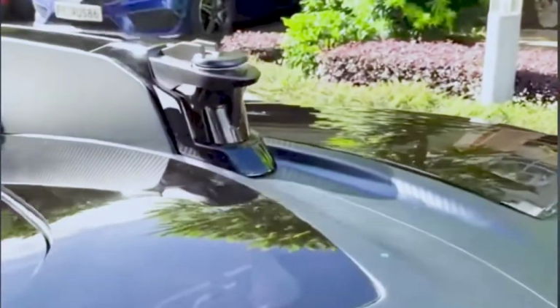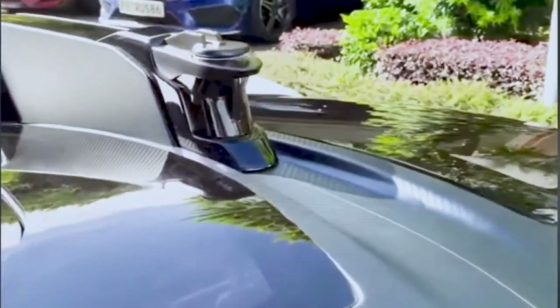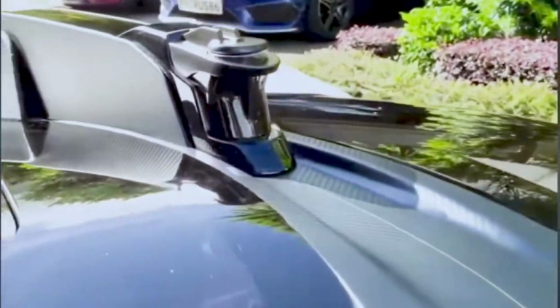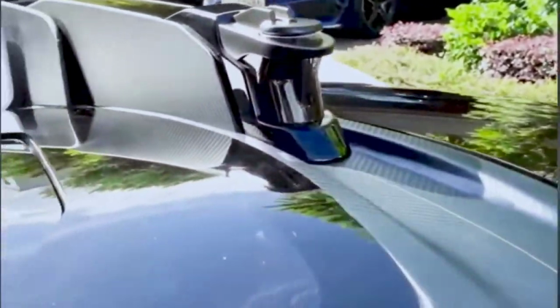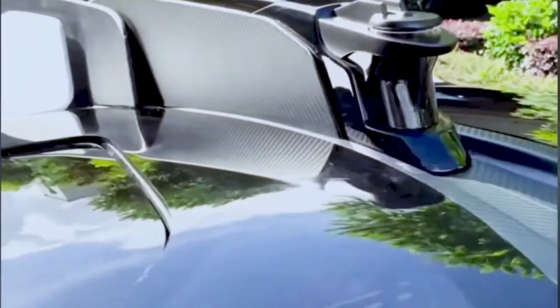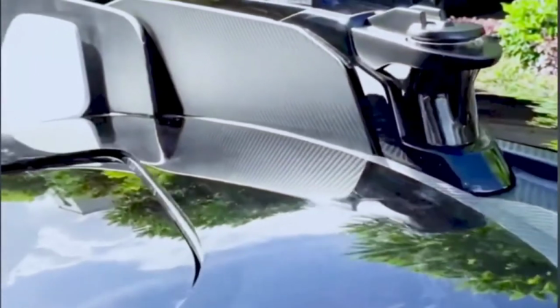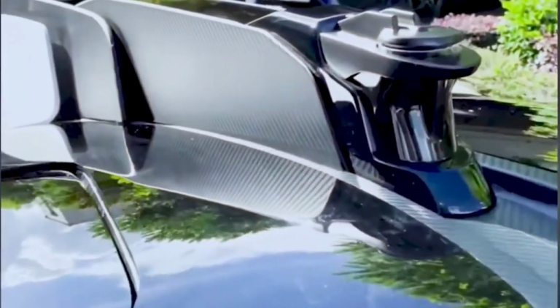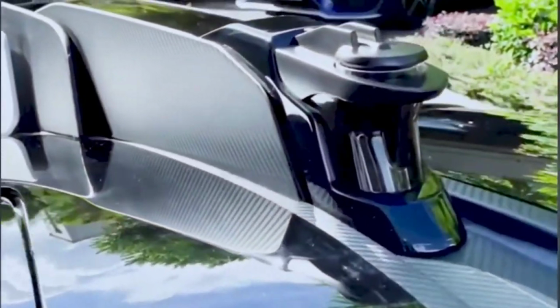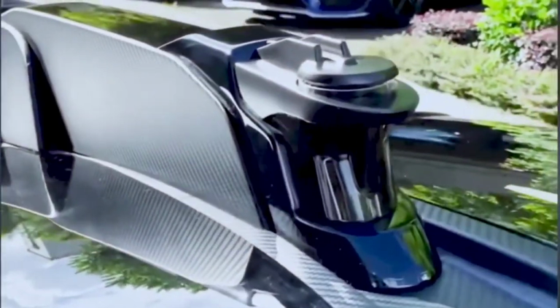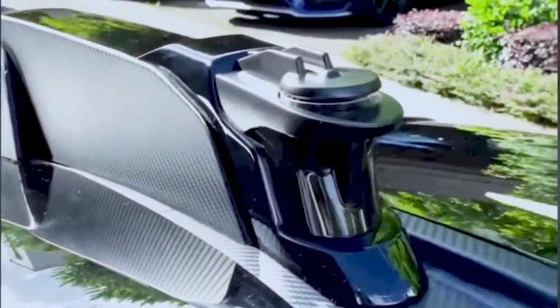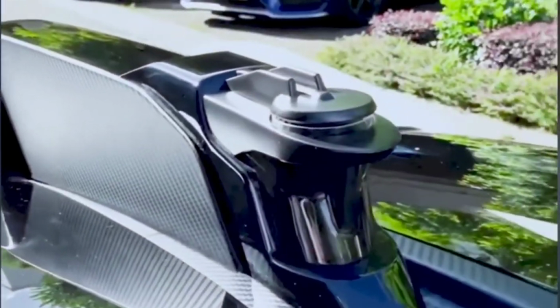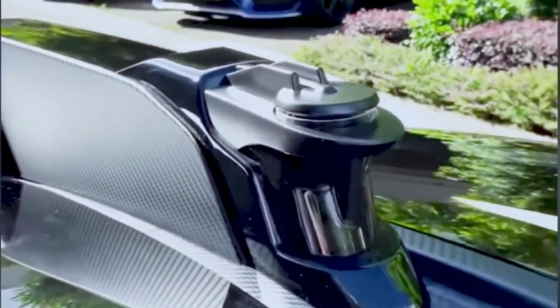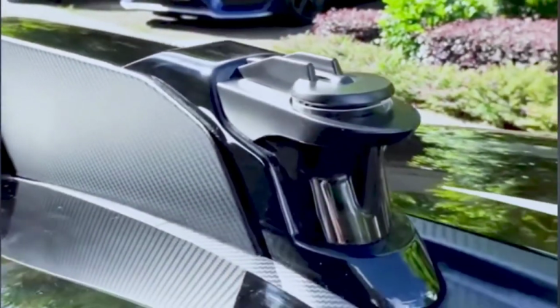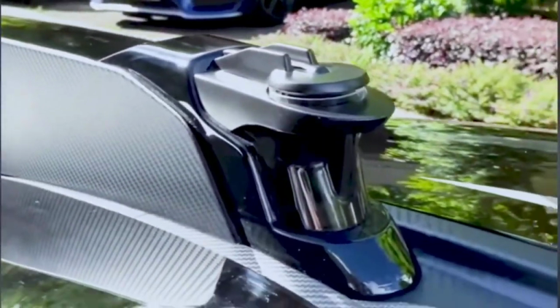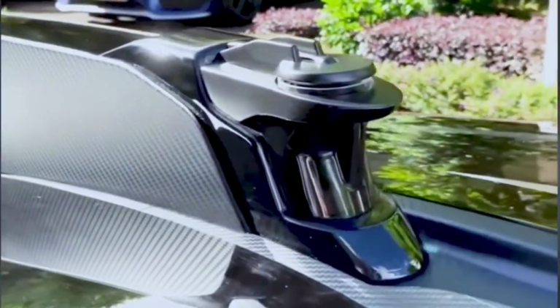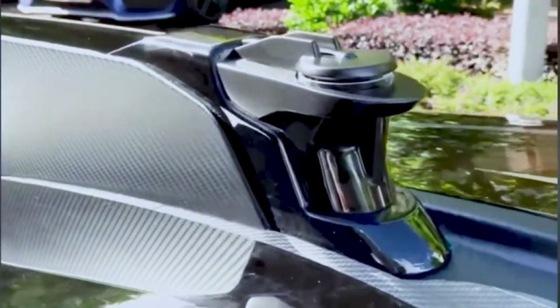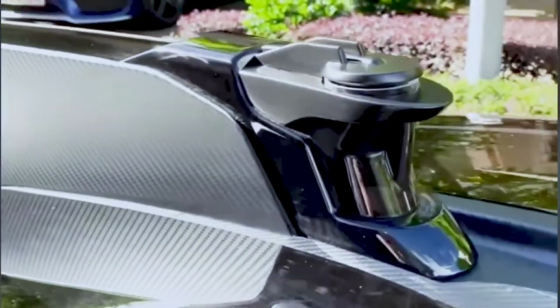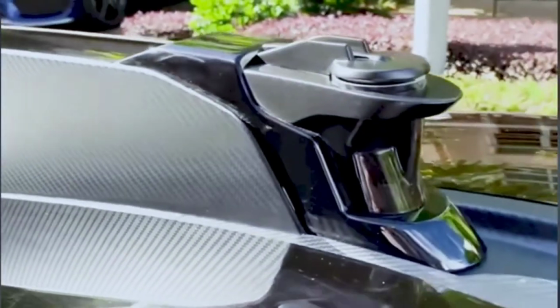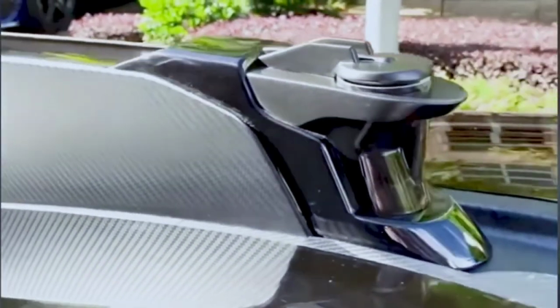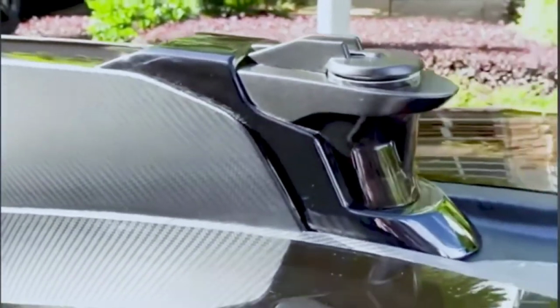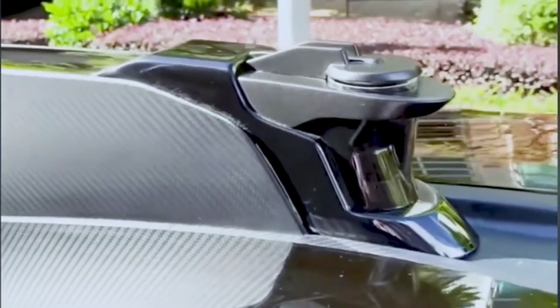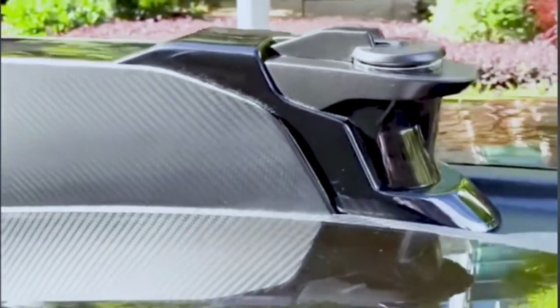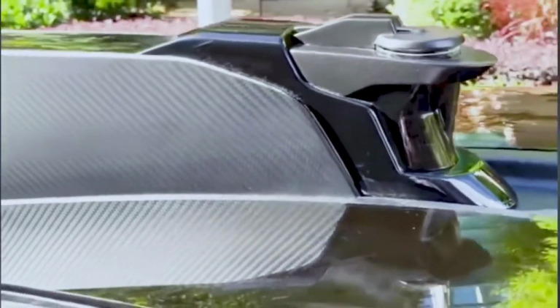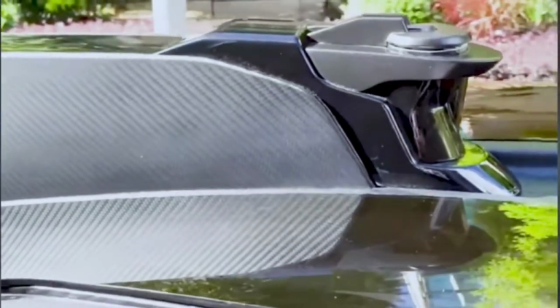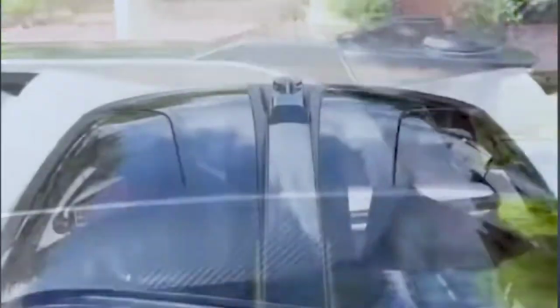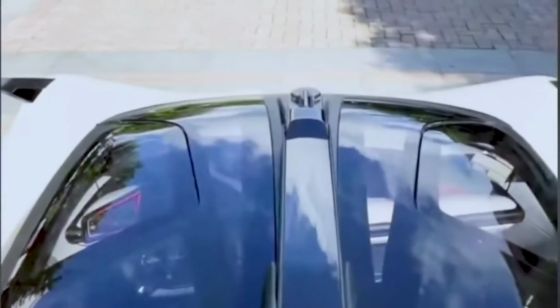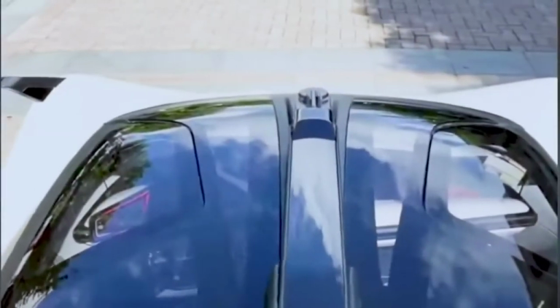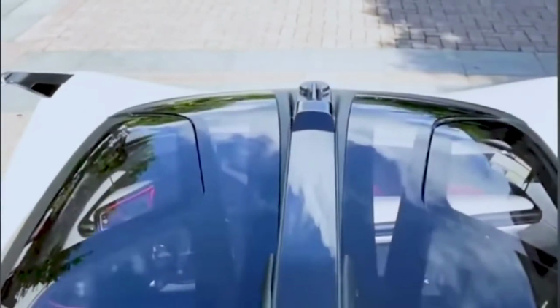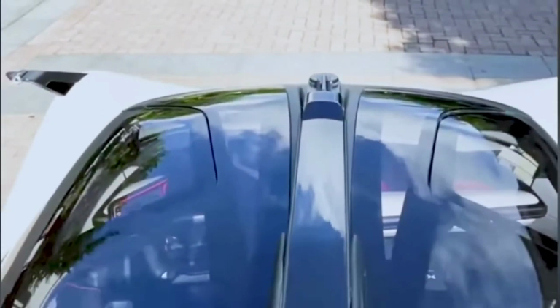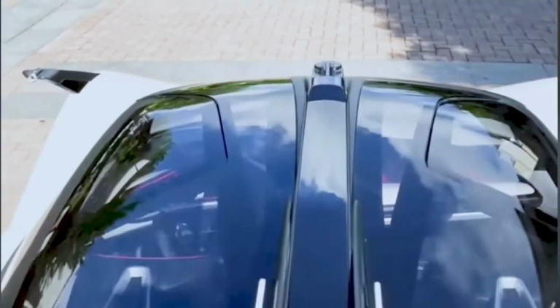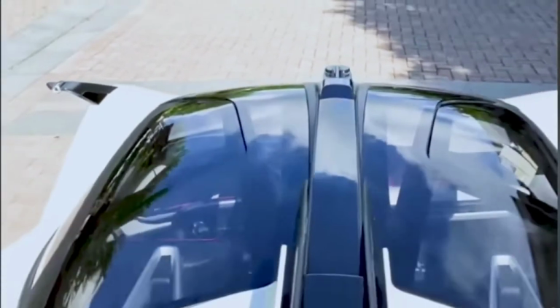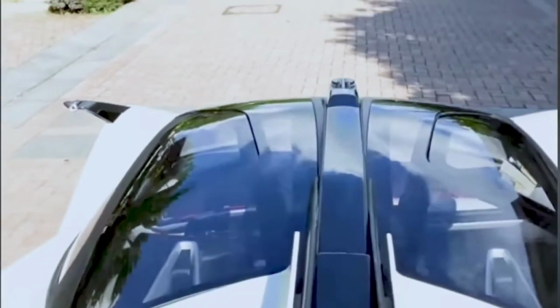What you're looking at there is LiDAR technology, and what that means is this car is capable of self-driving technologies.